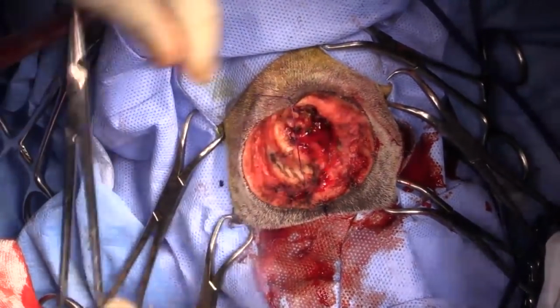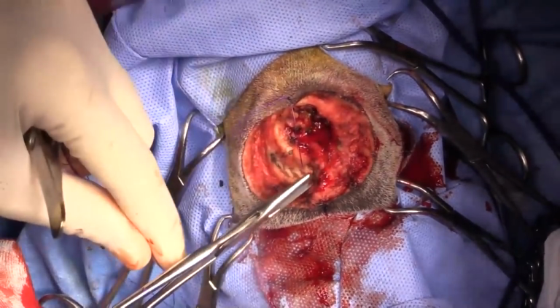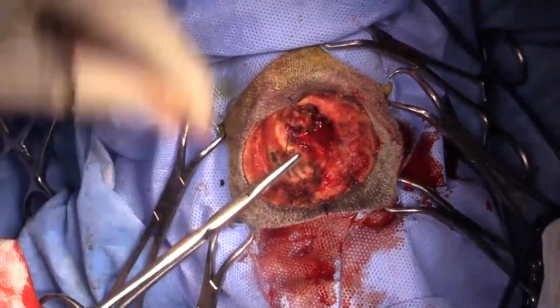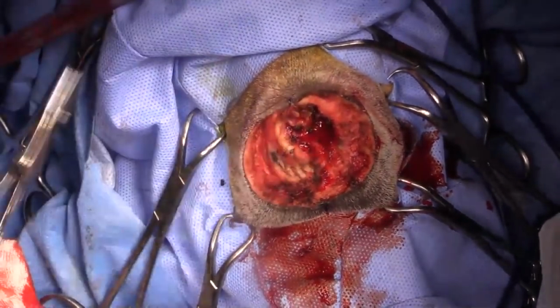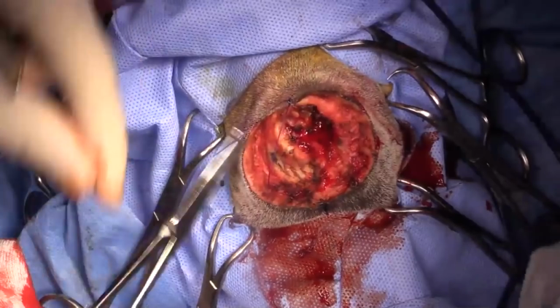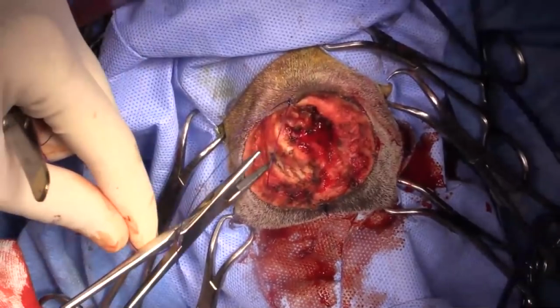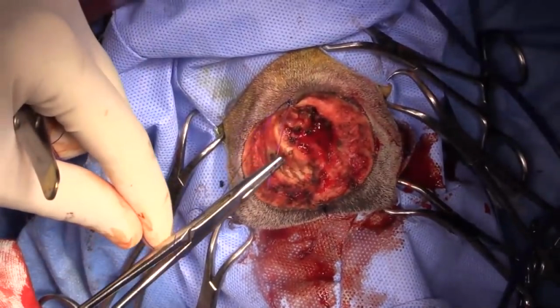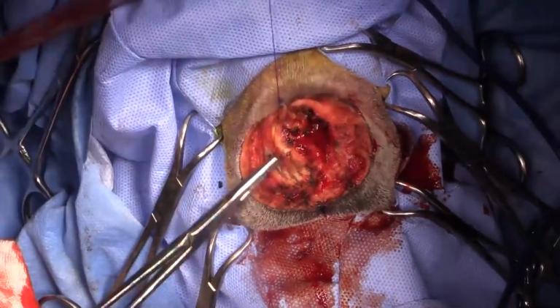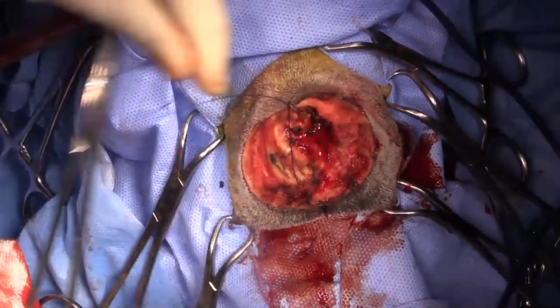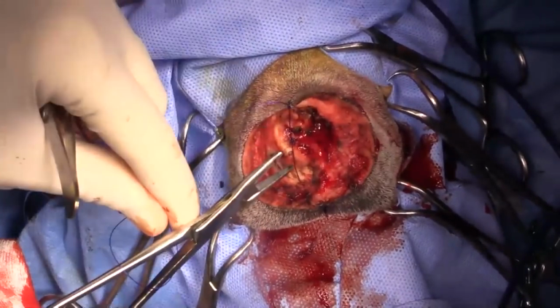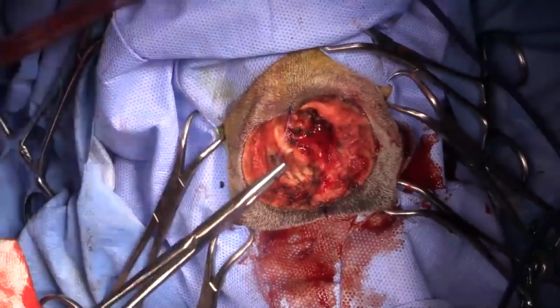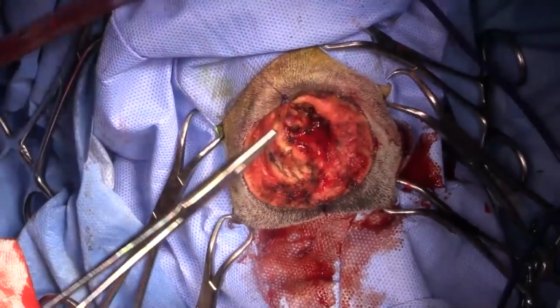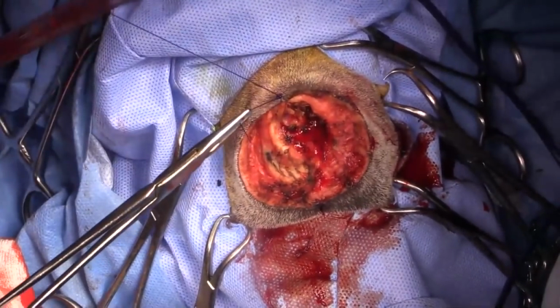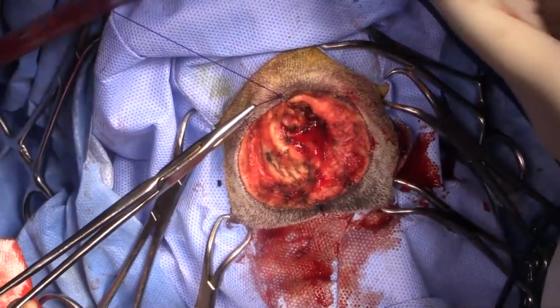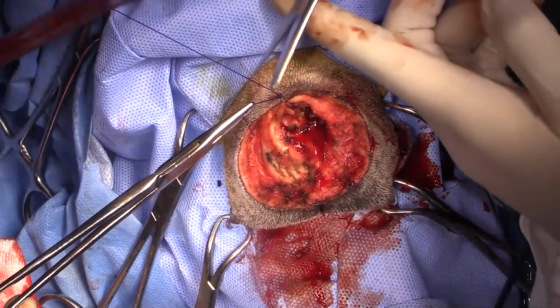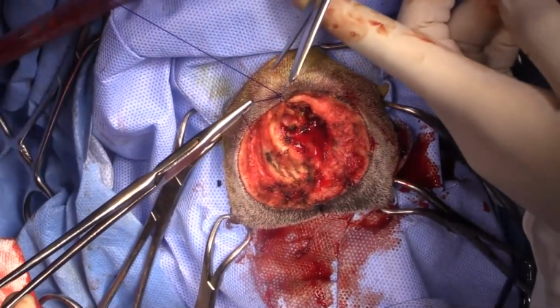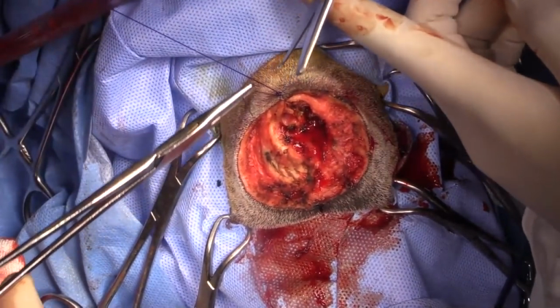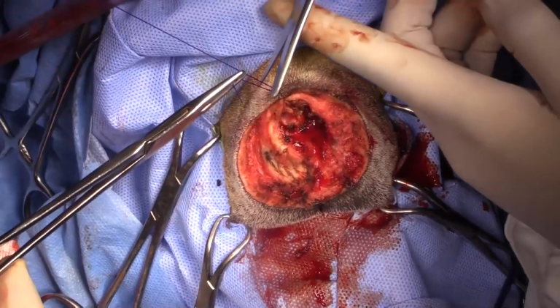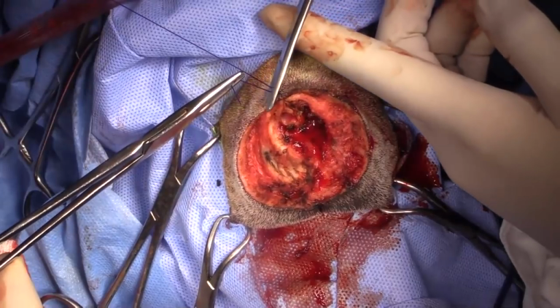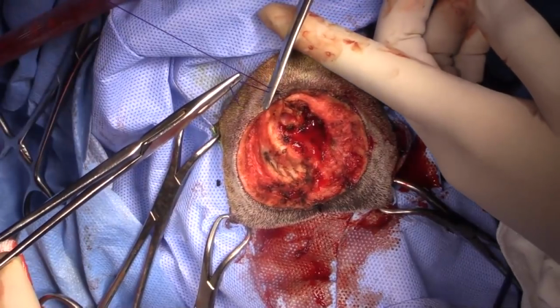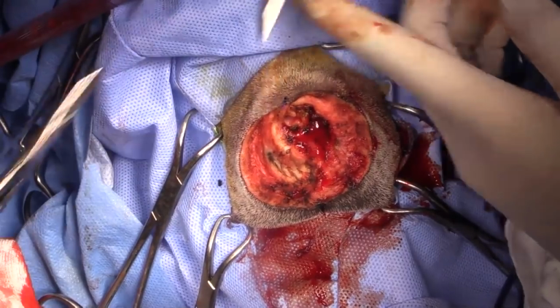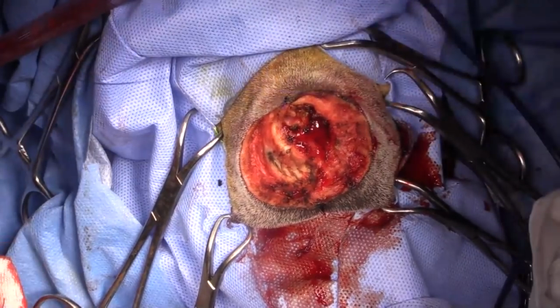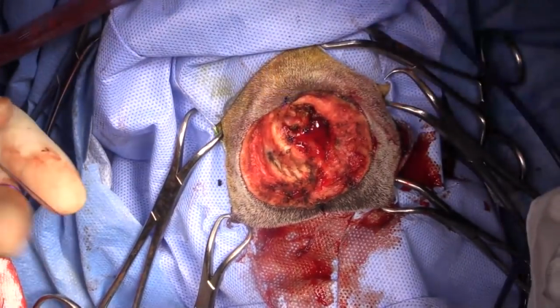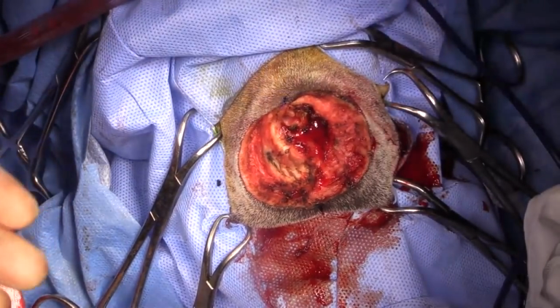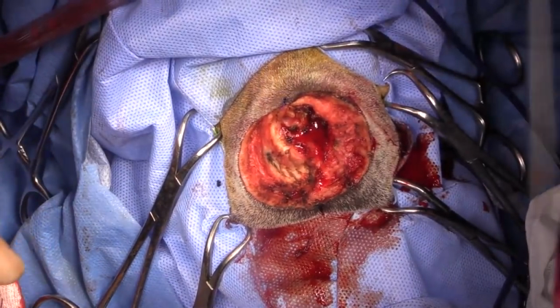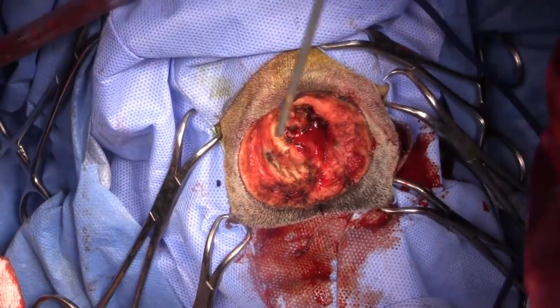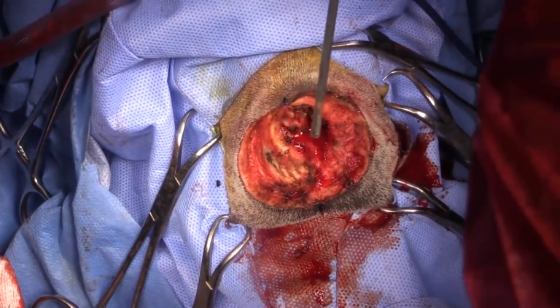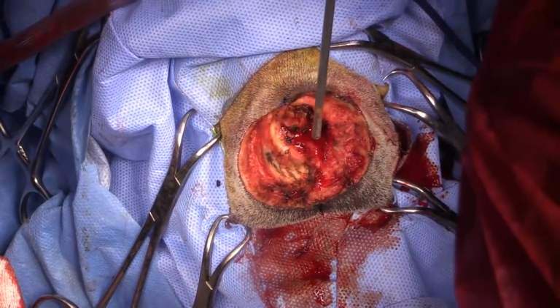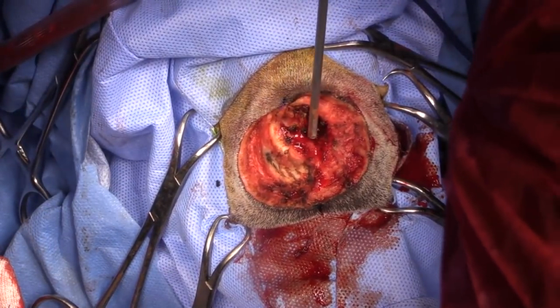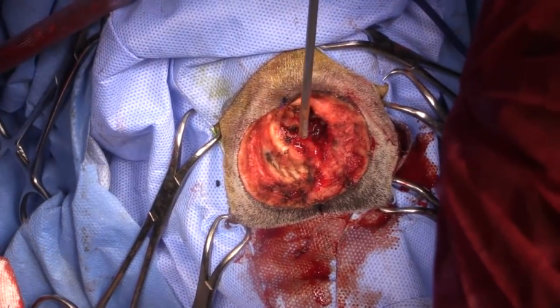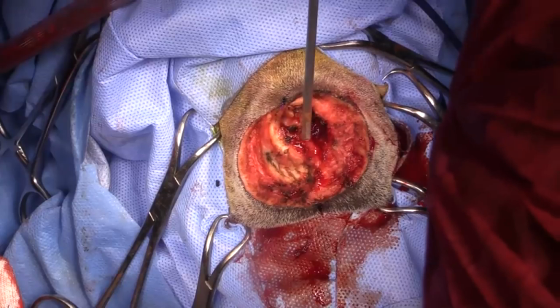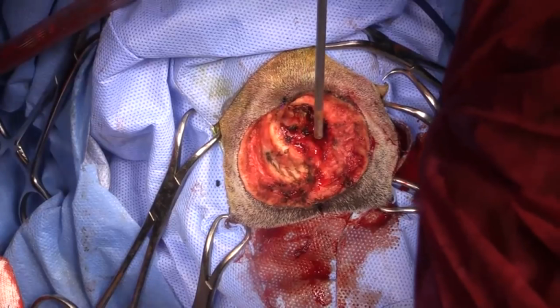These dogs do look a little different cosmetically when we're finished, but owners tend to get used to it. They don't look horribly disfigured — they just look a little bit different.